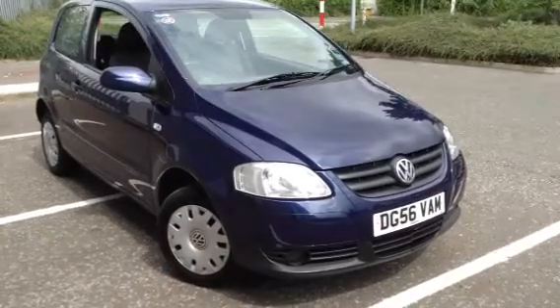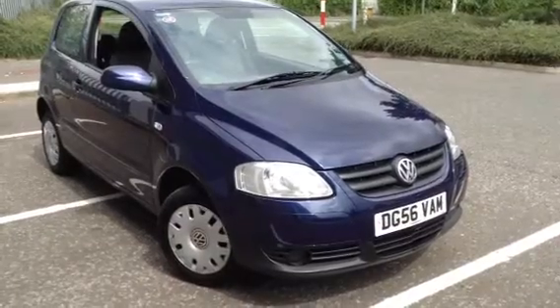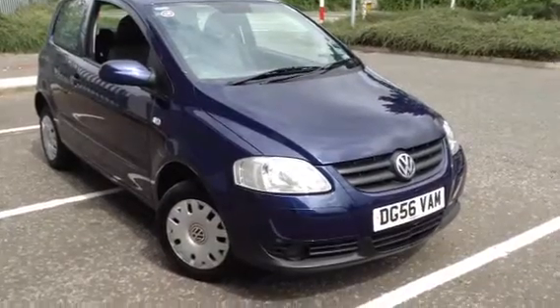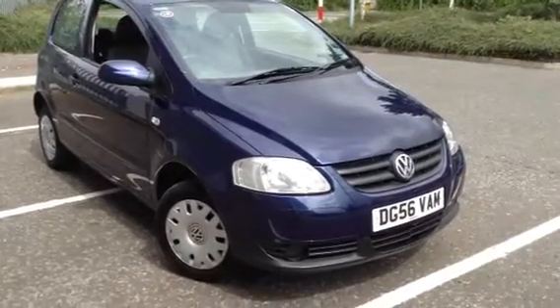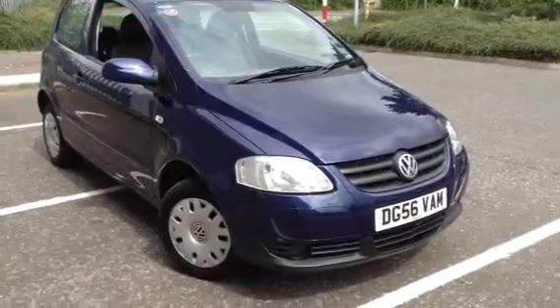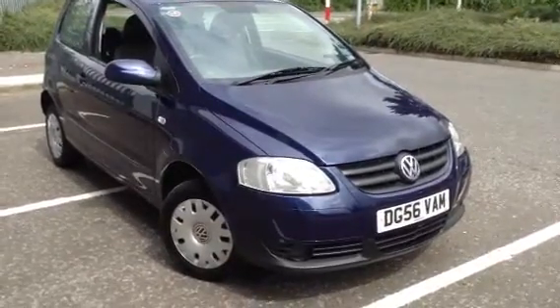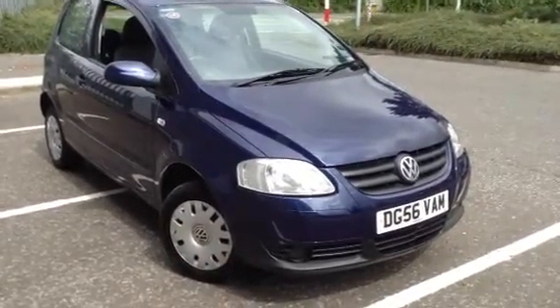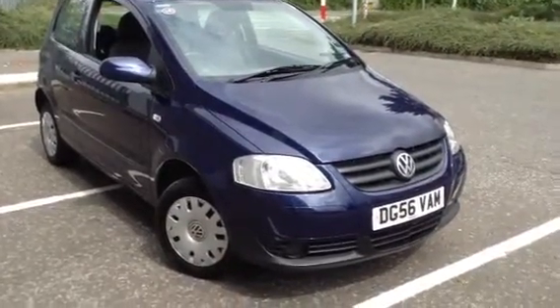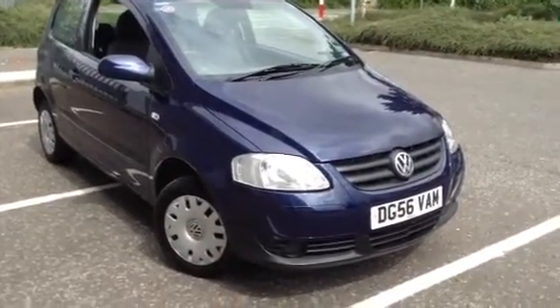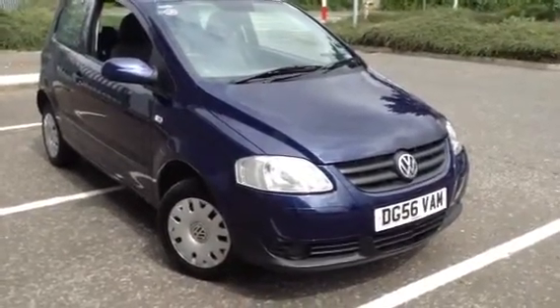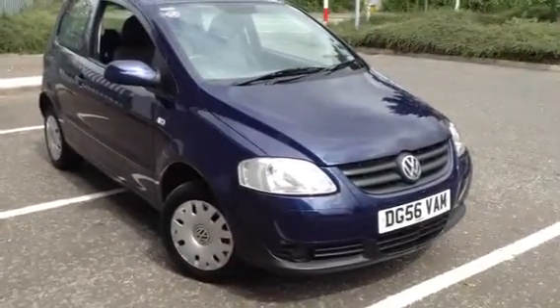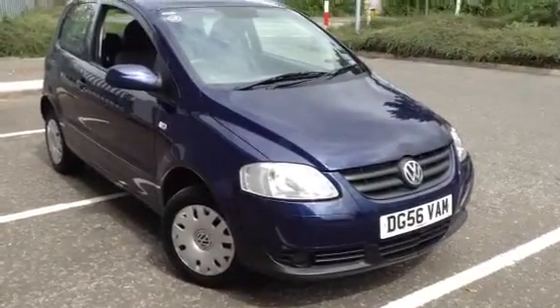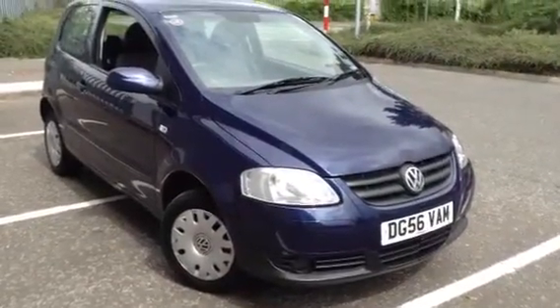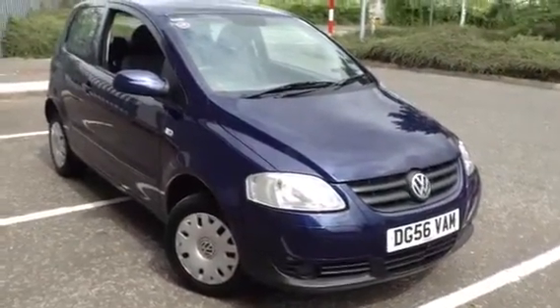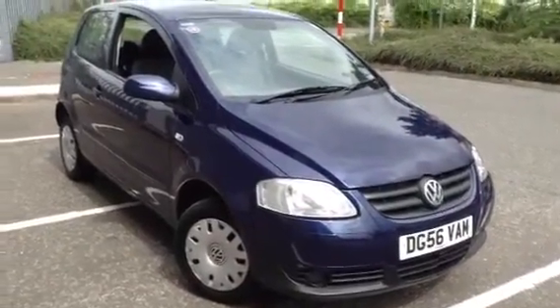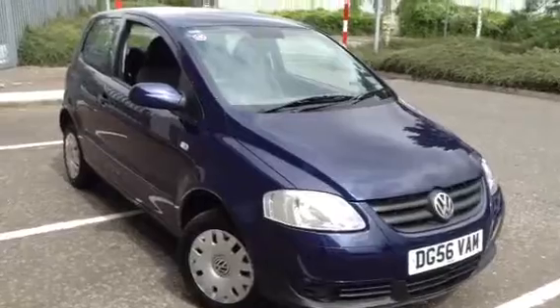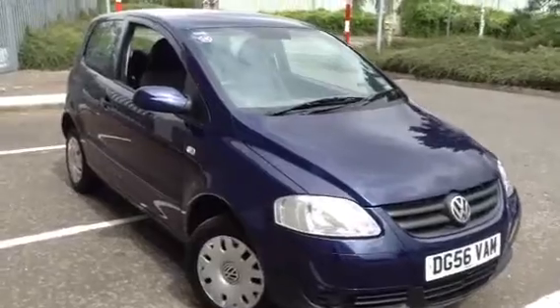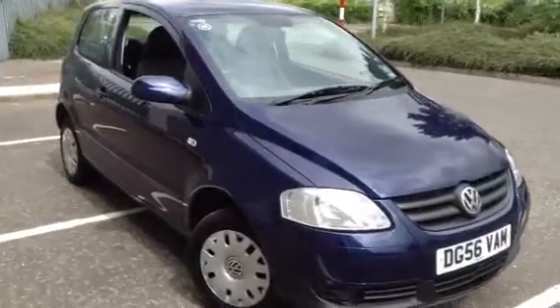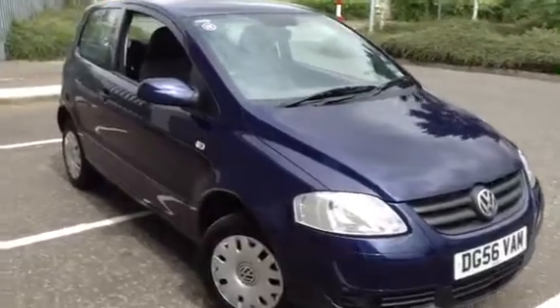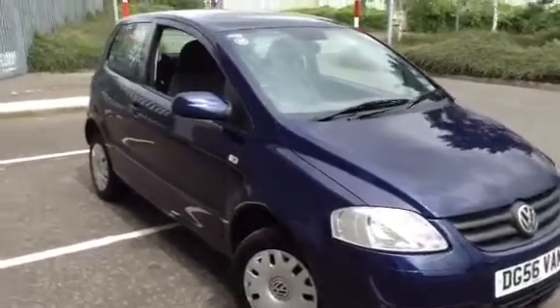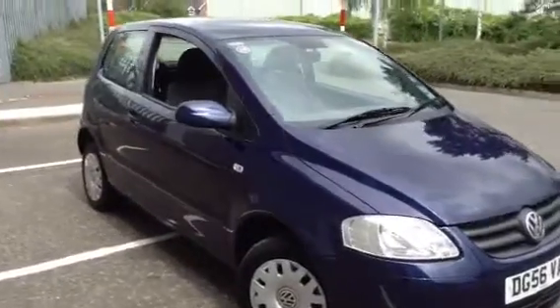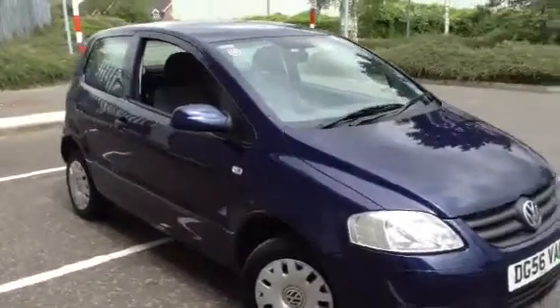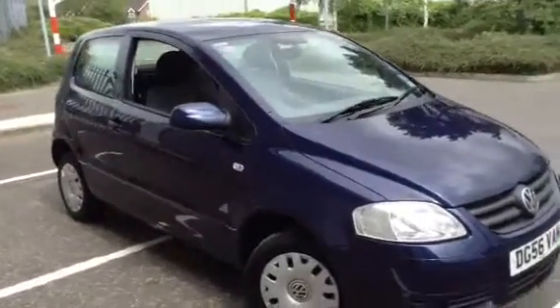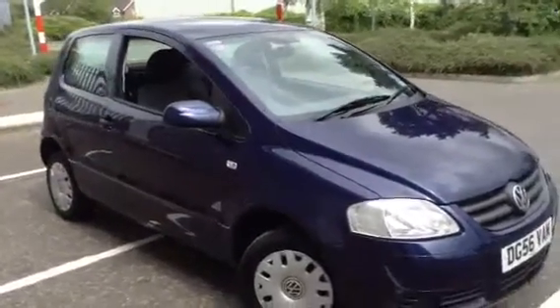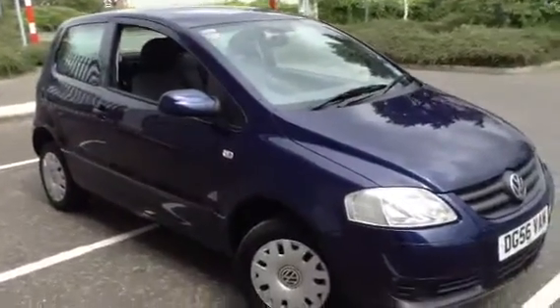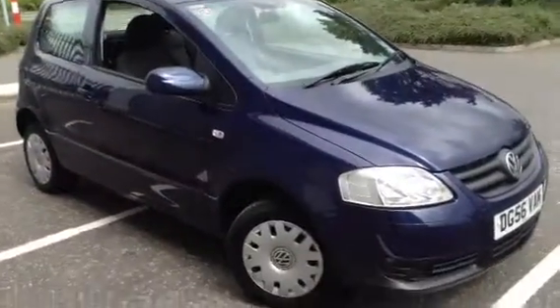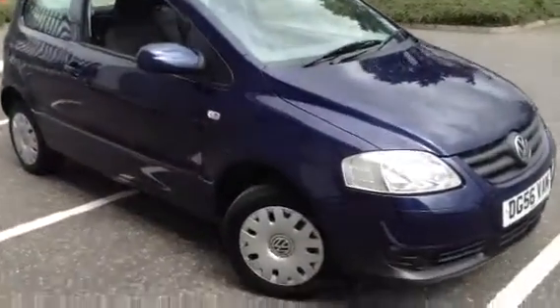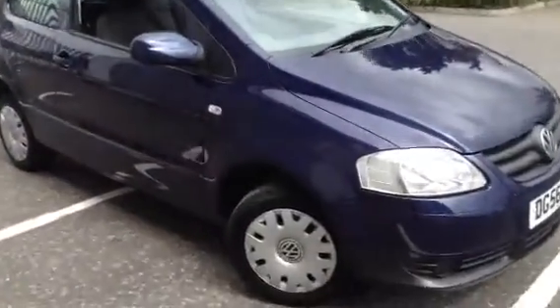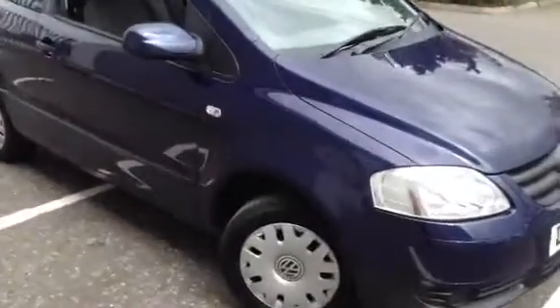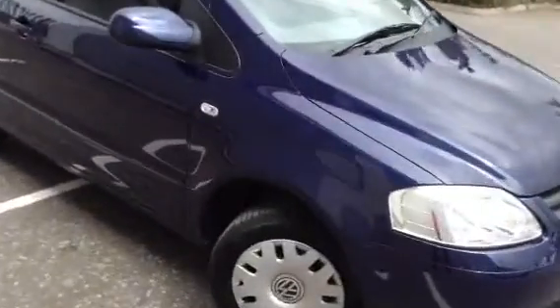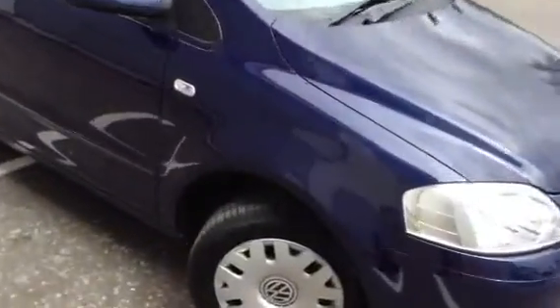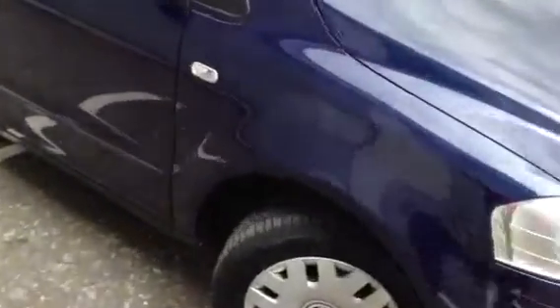Here we have a 2006 Volkswagen Fox Urban in navy blue, three door hatchback. The car isn't in bad condition at all for its age, as you'll see throughout the video.